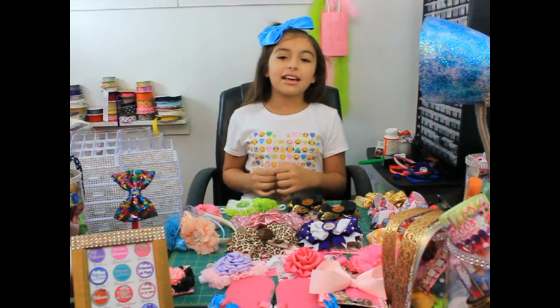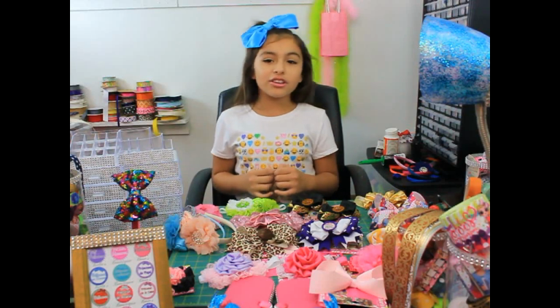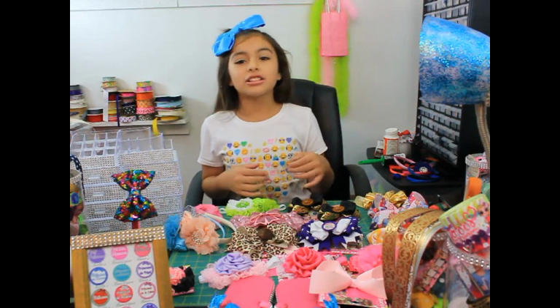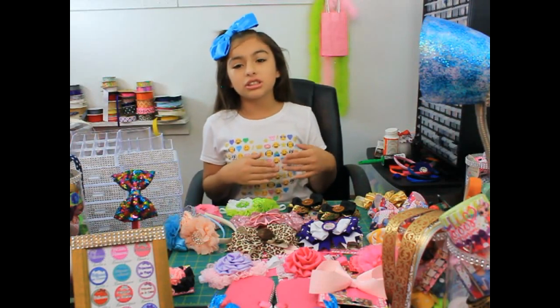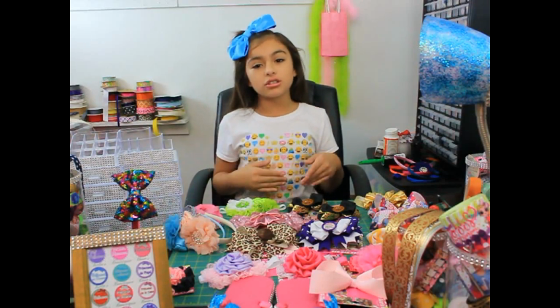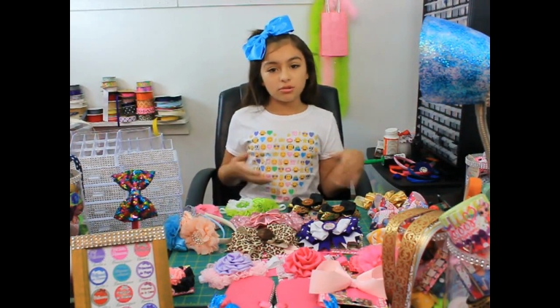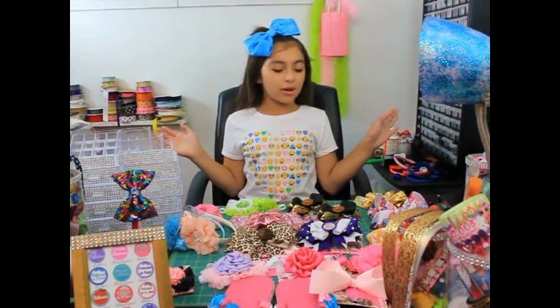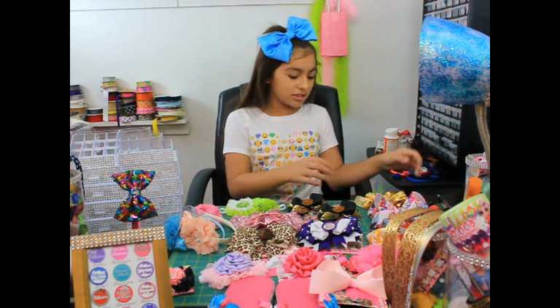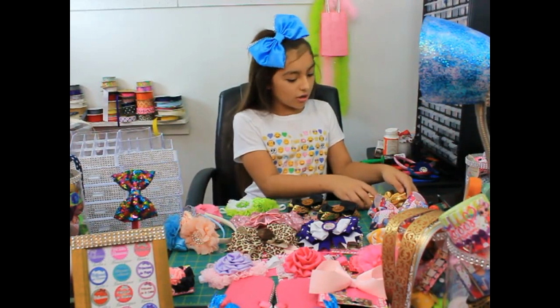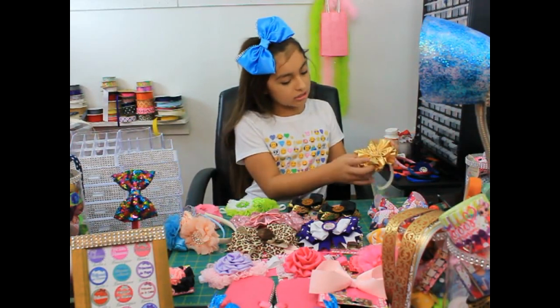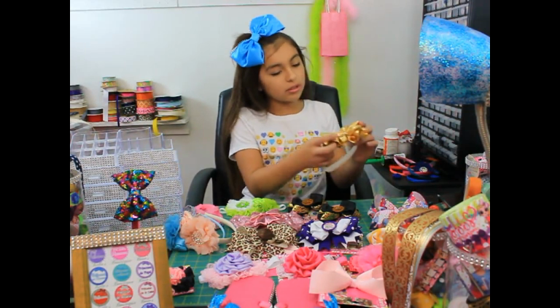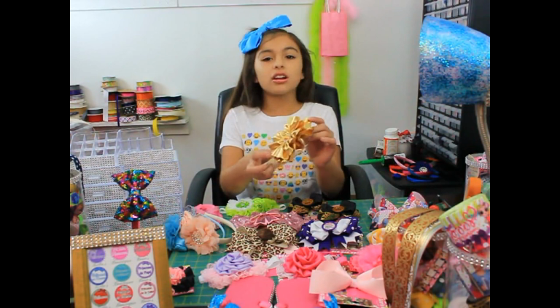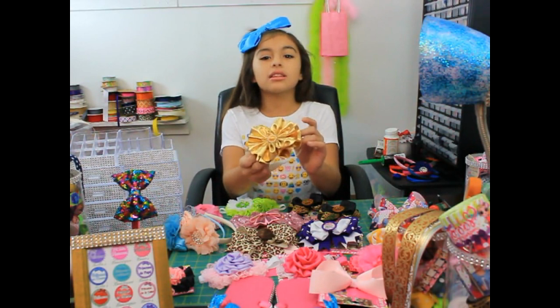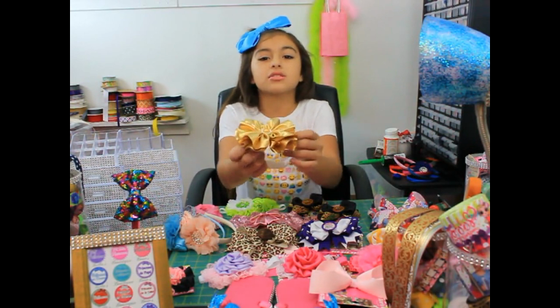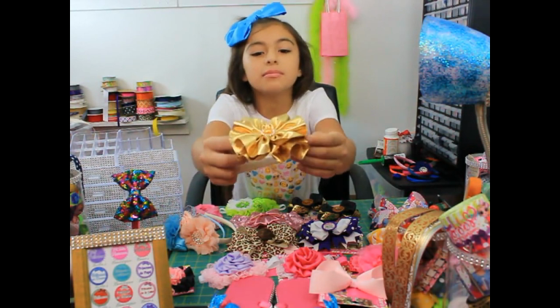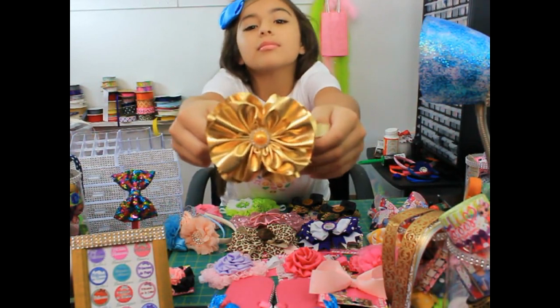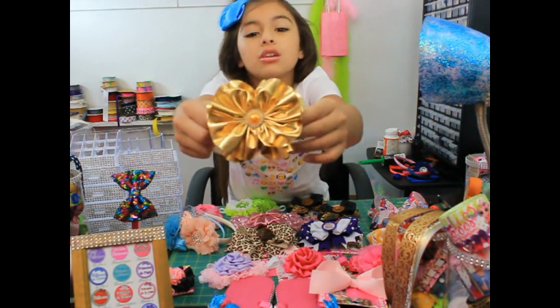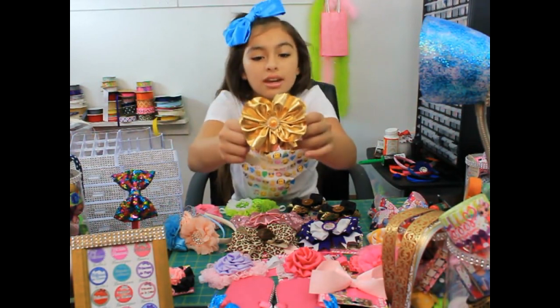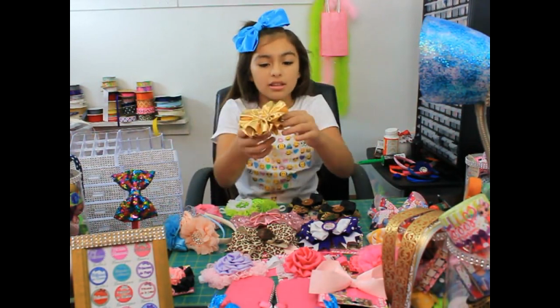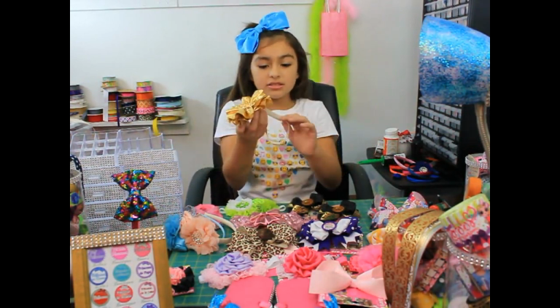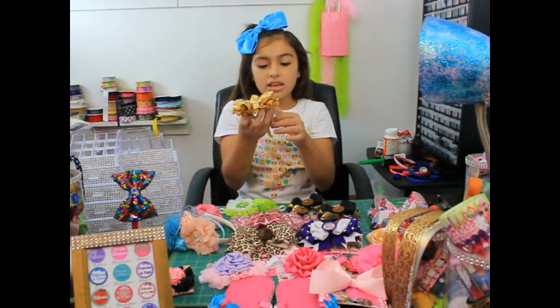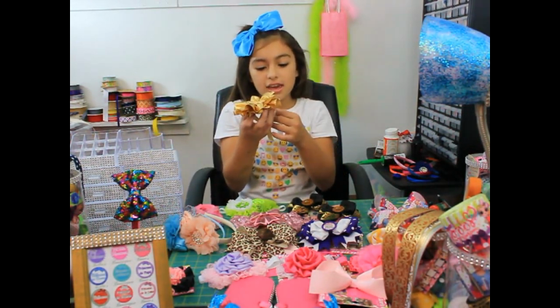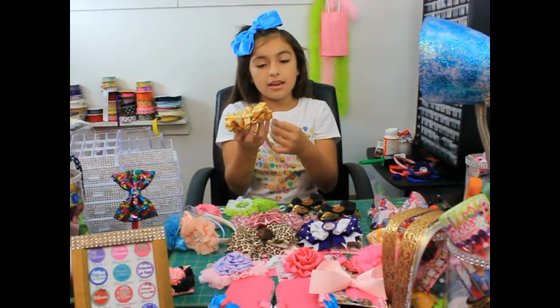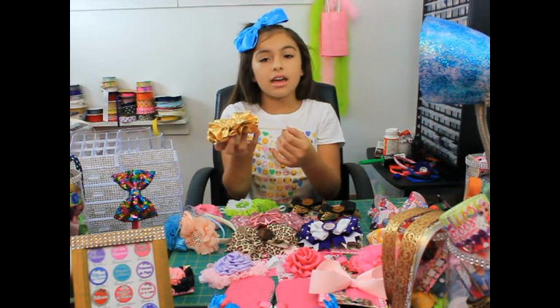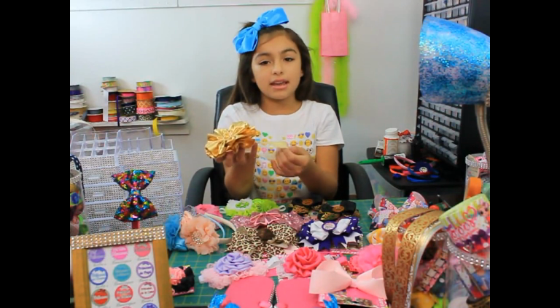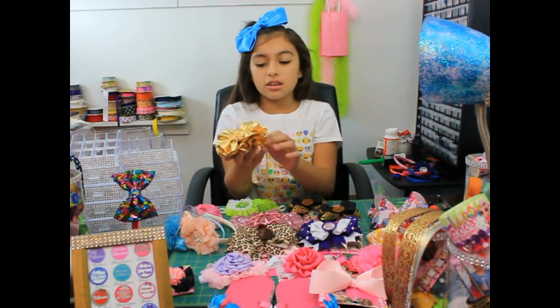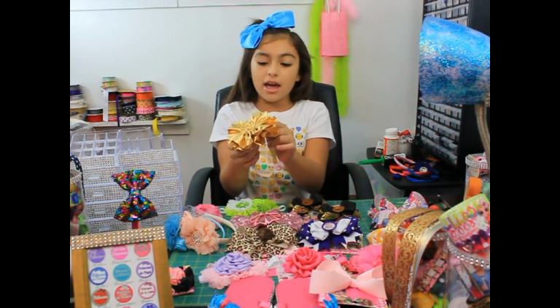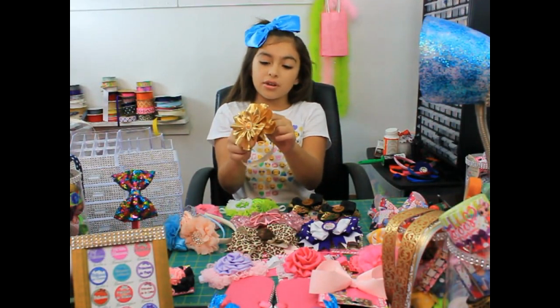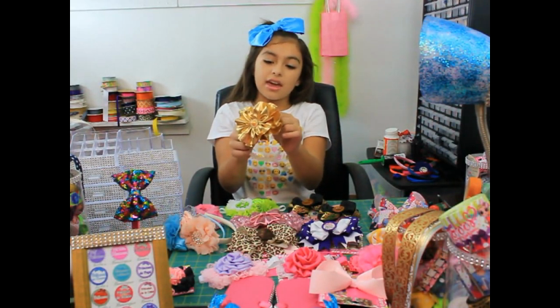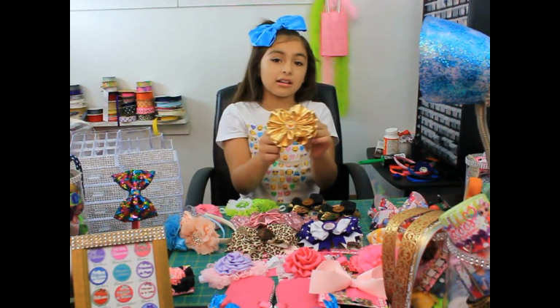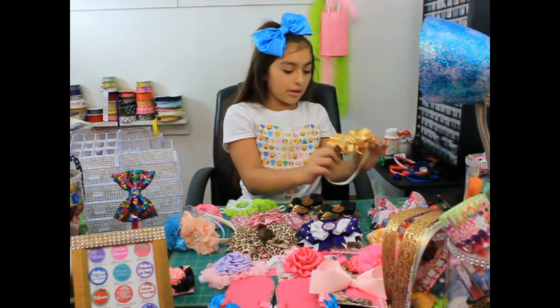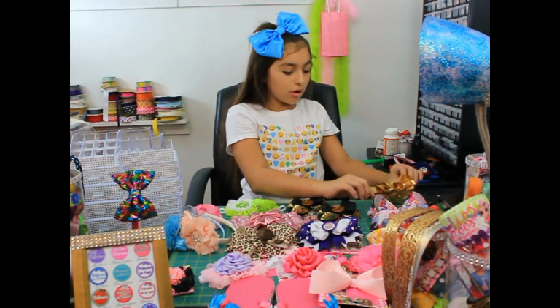How are you? I just wanted to show you some beautiful bows. So let's start out with this one — it's a headband, and you can have it with a clip if you want, however you like it.